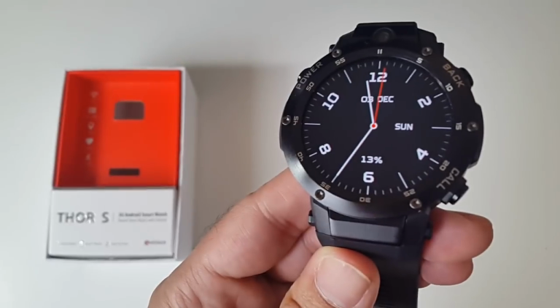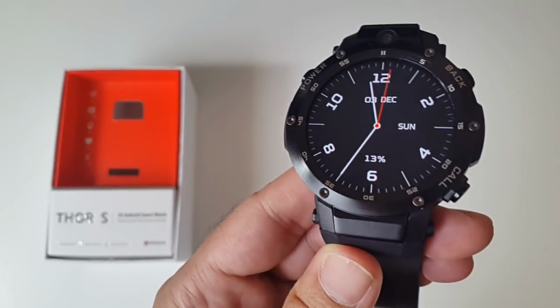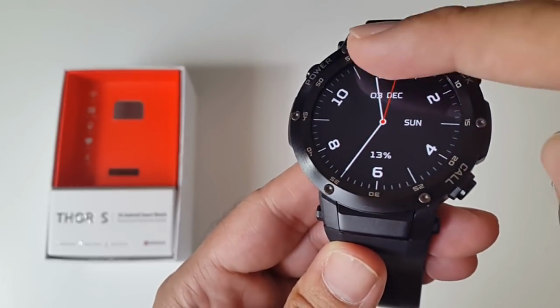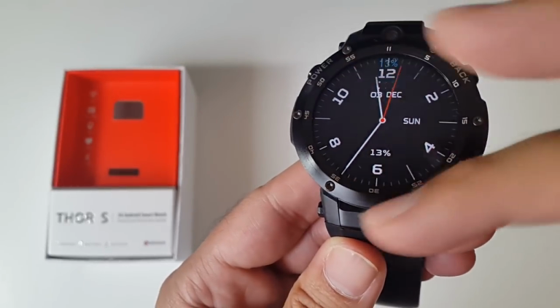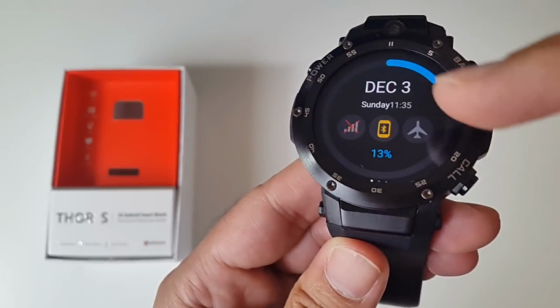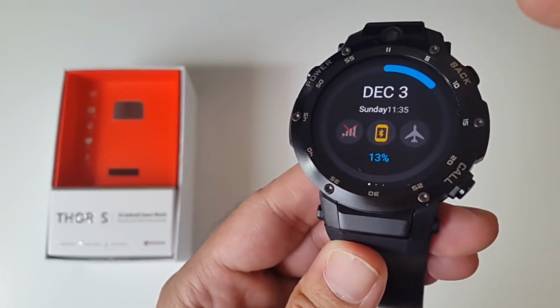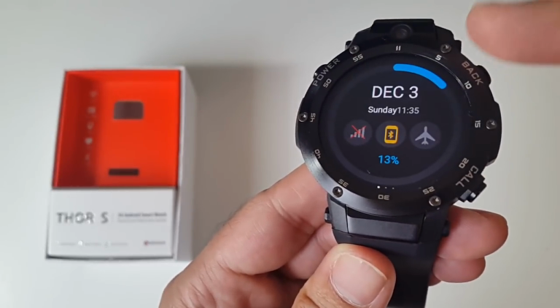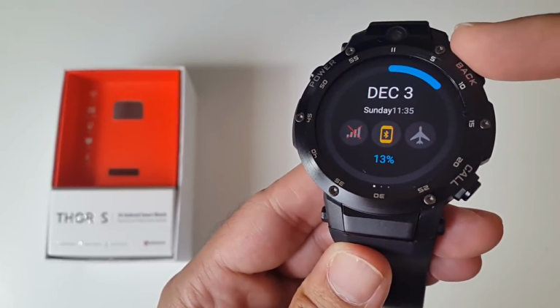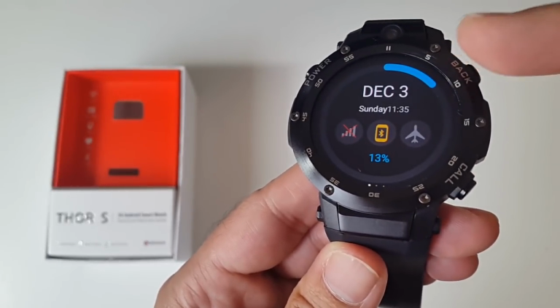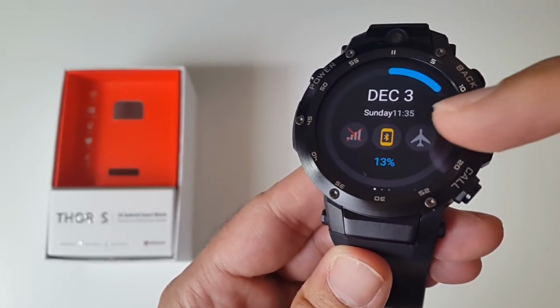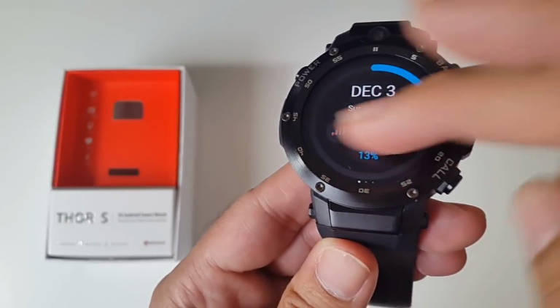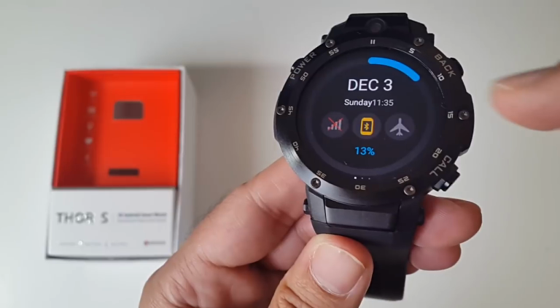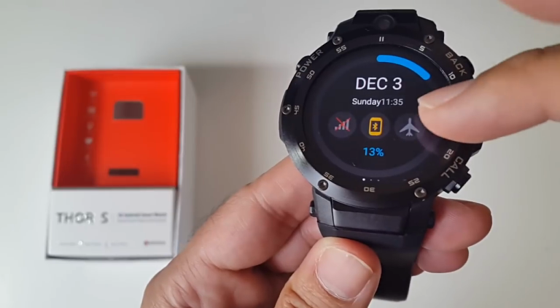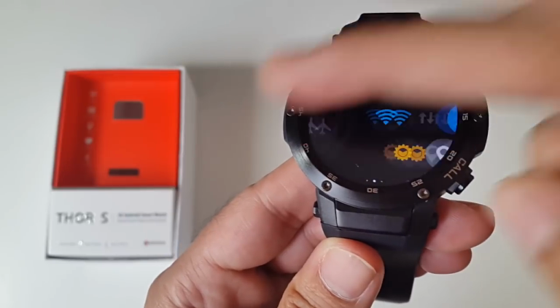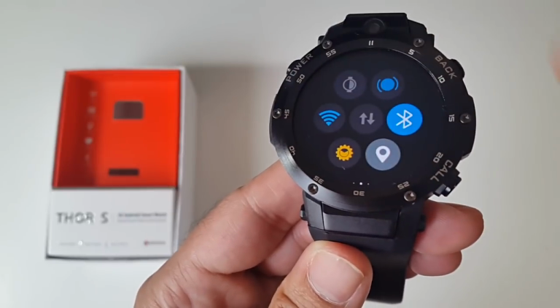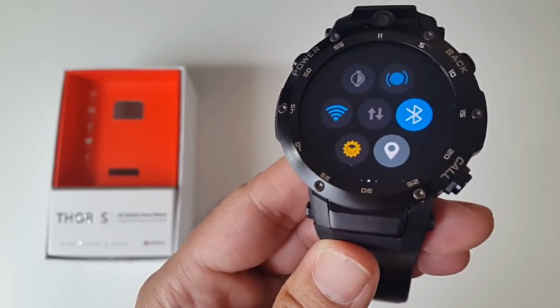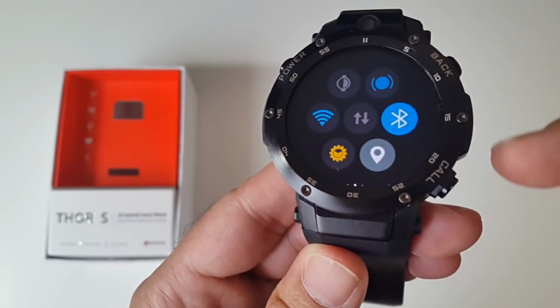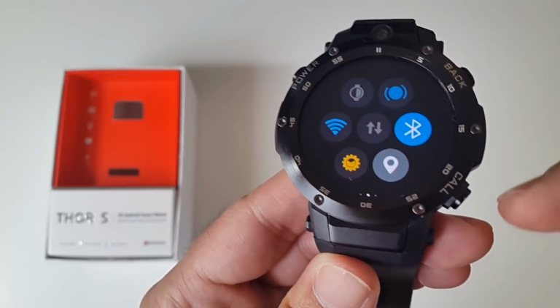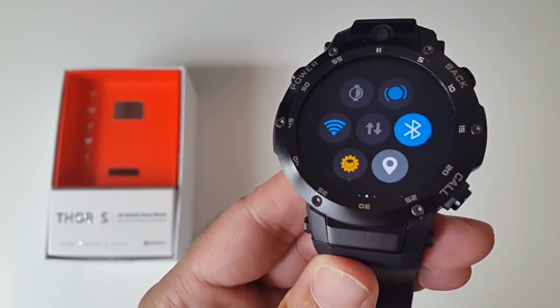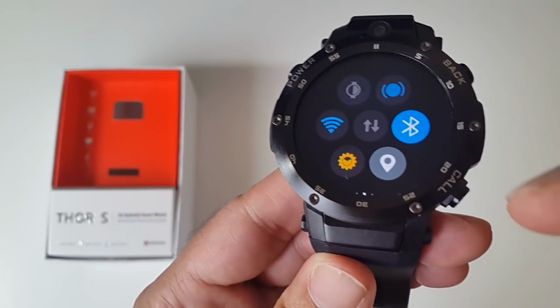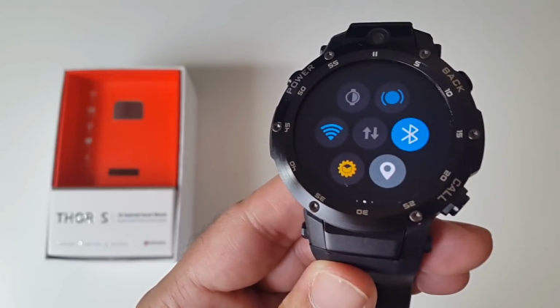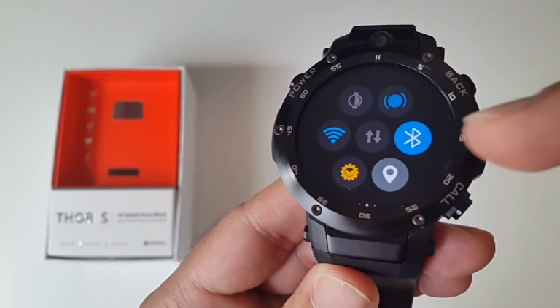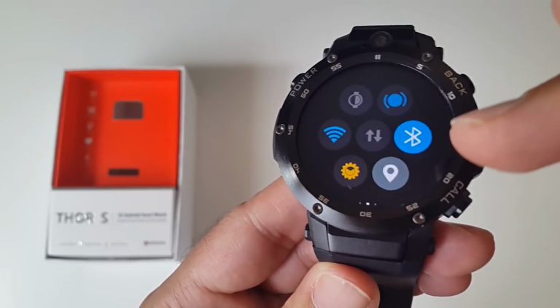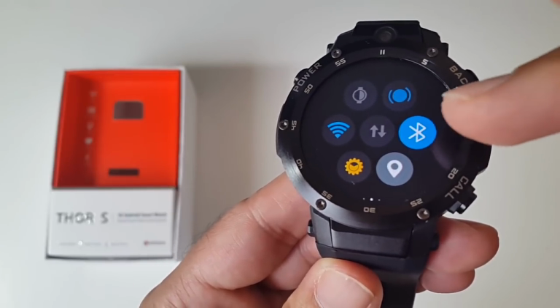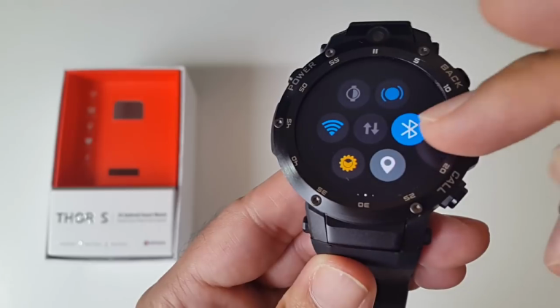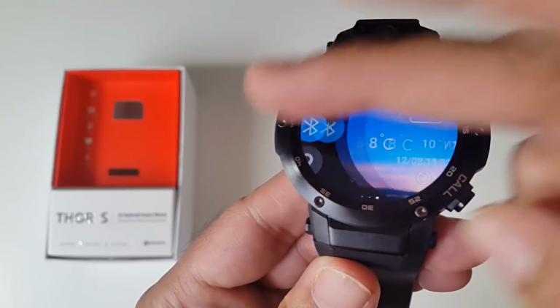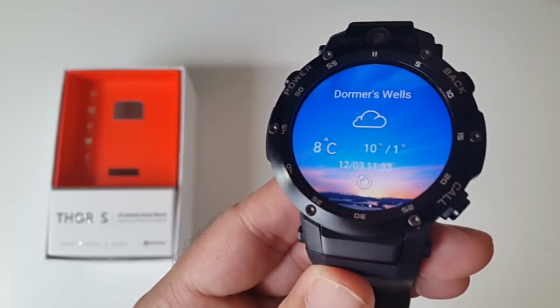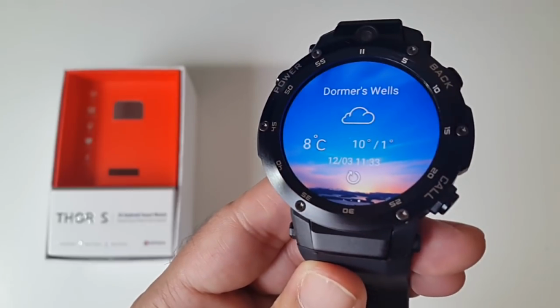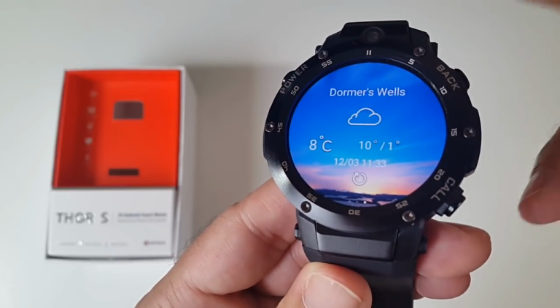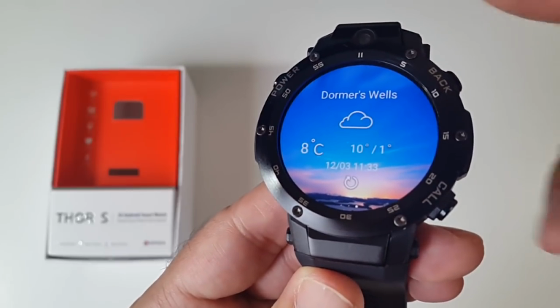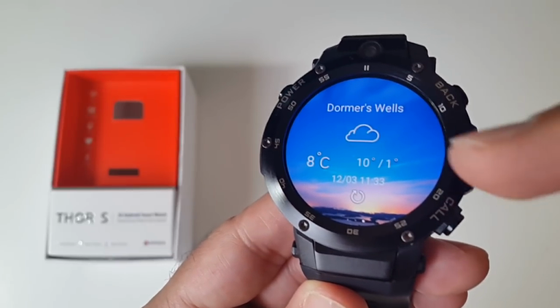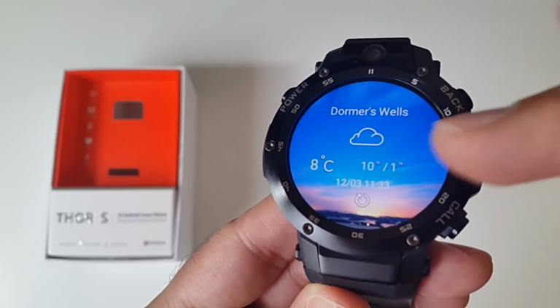If you swipe down from the top you get your connection information and battery life. If you swipe to the left you've got your quick toggles for WiFi, Bluetooth, data, and if you keep going you've got weather information as well.